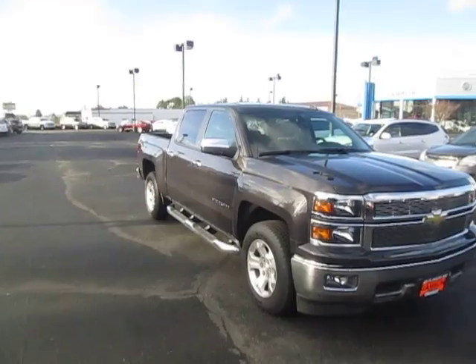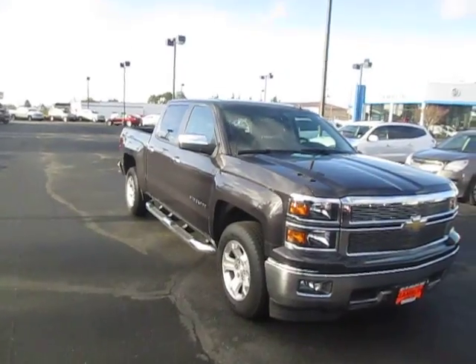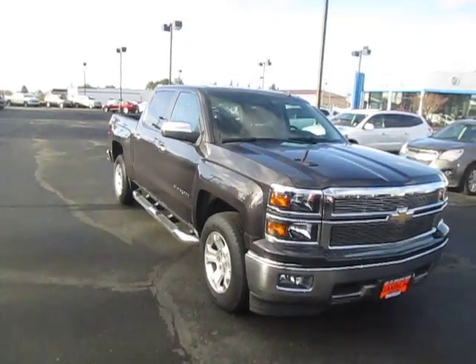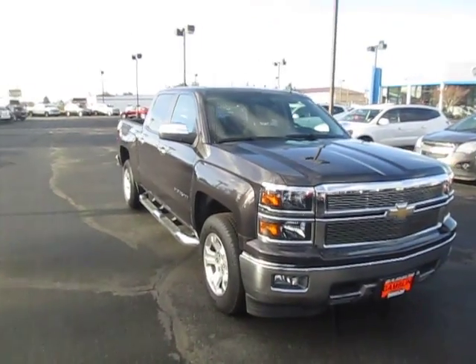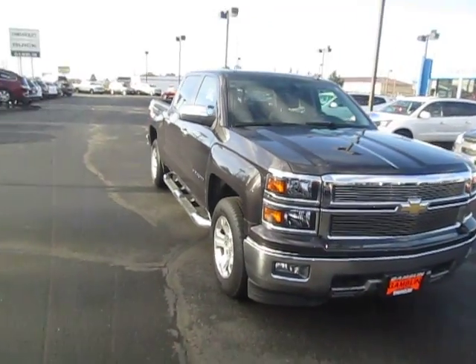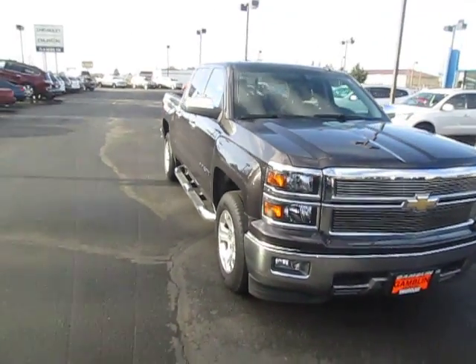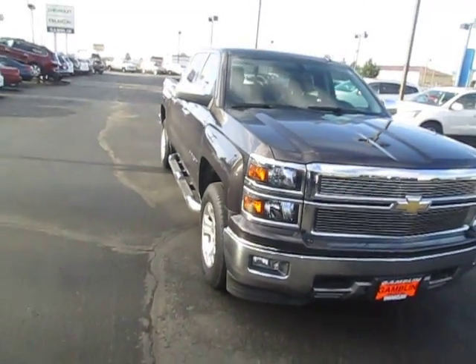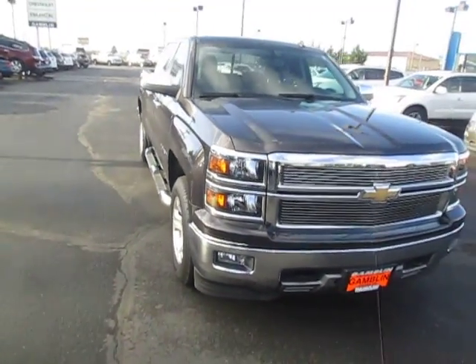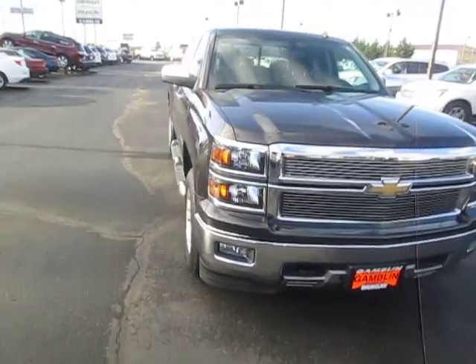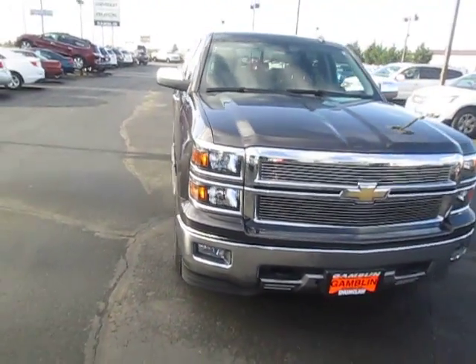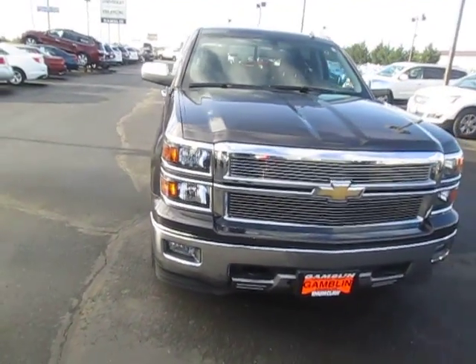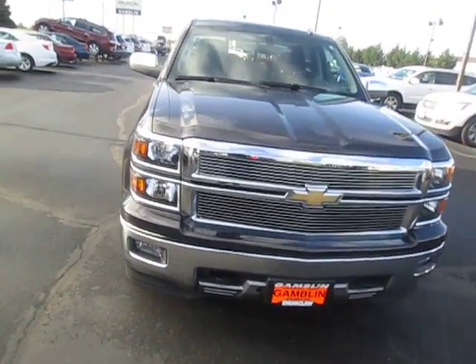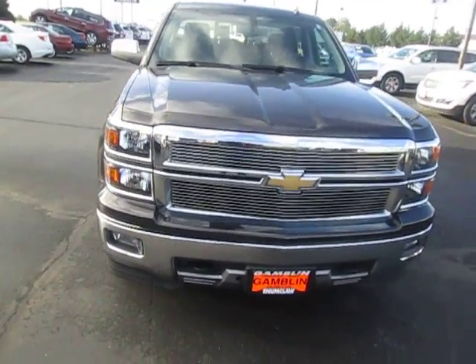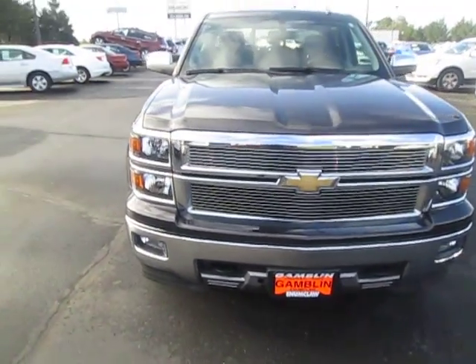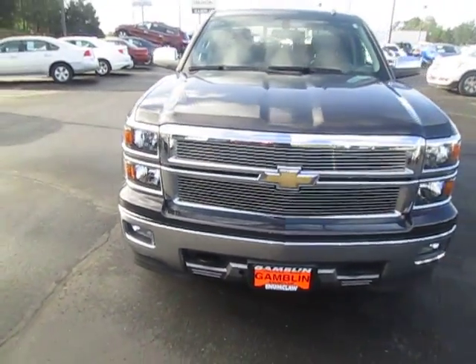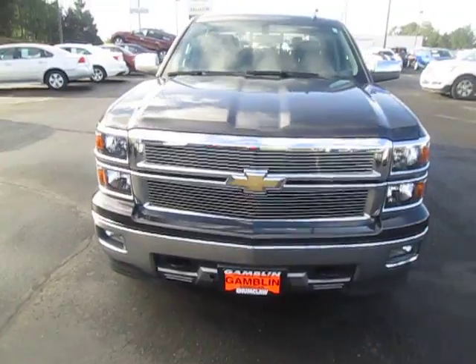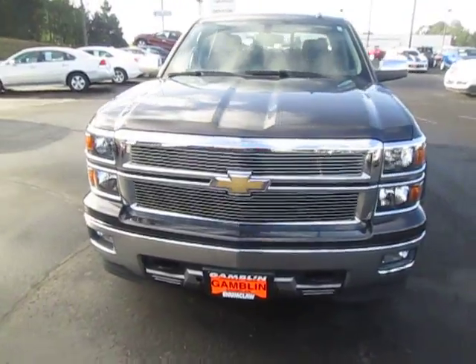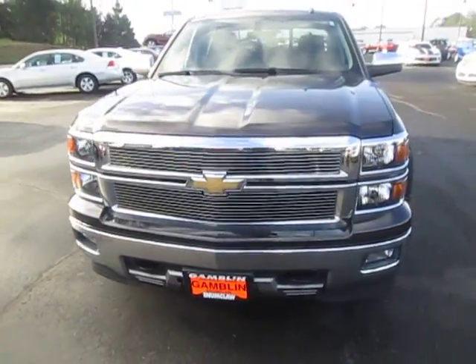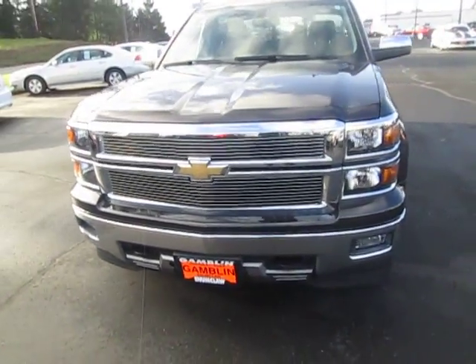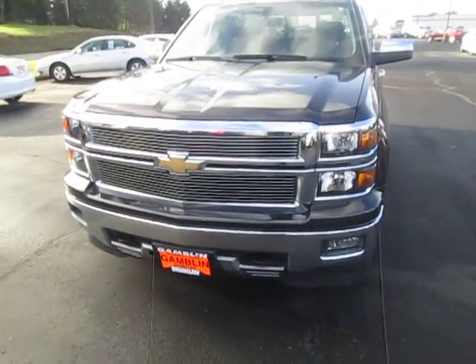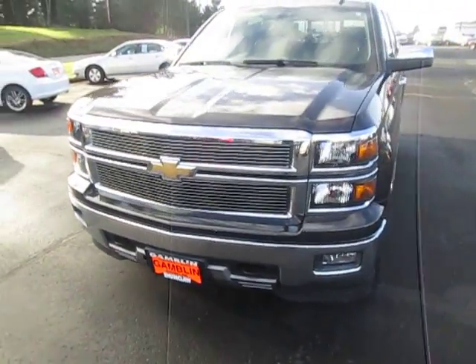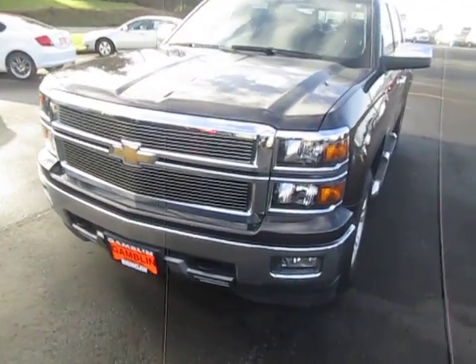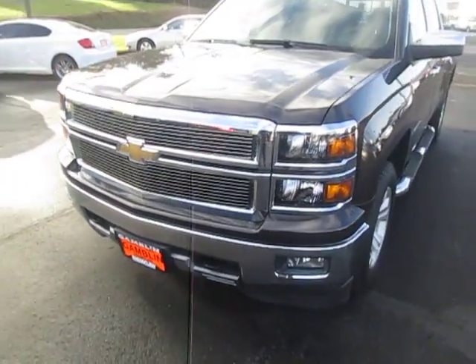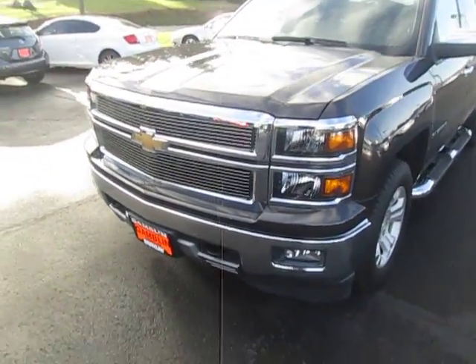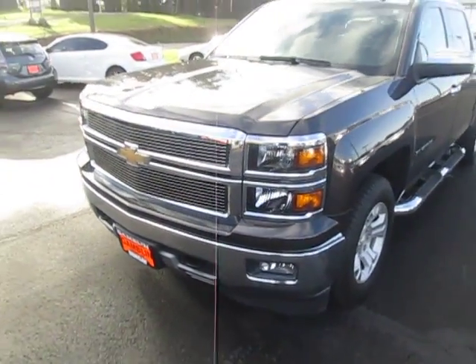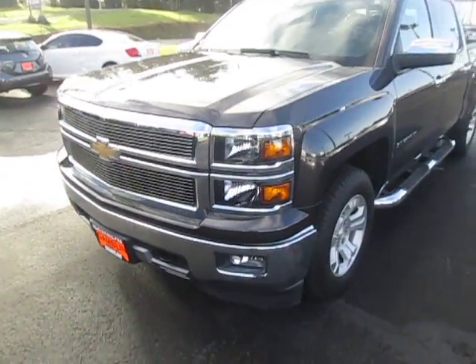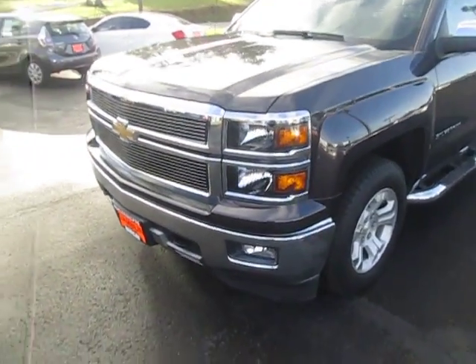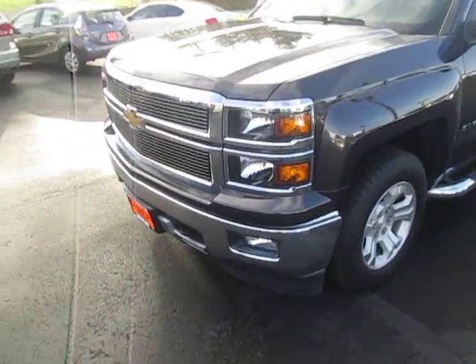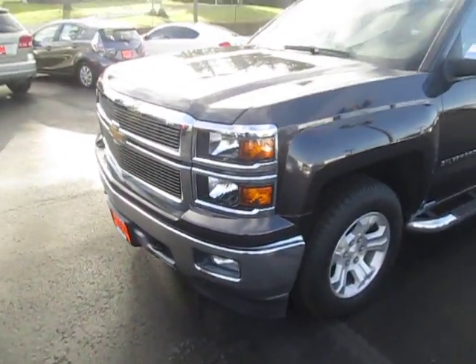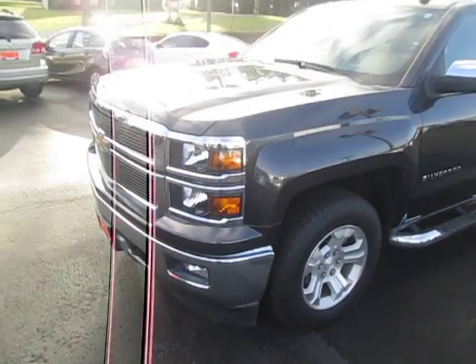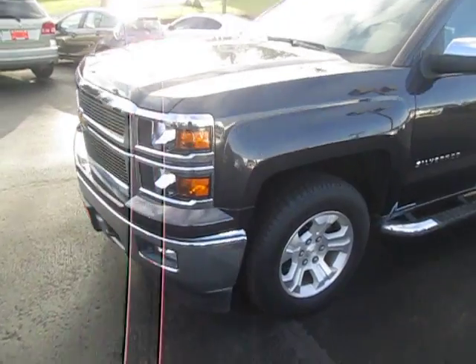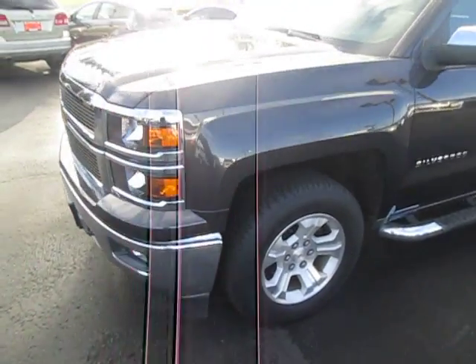Hey there folks, down here at Game Motors in Fall, Washington. Today we're checking out a 2014 Chevy Silverado 1500 — it's an LT edition.